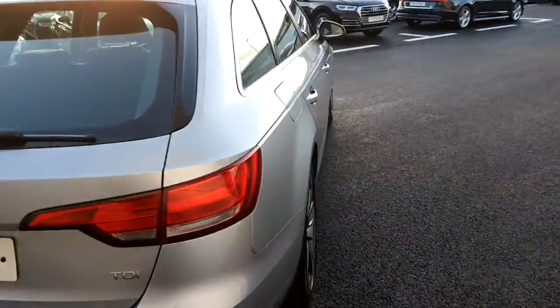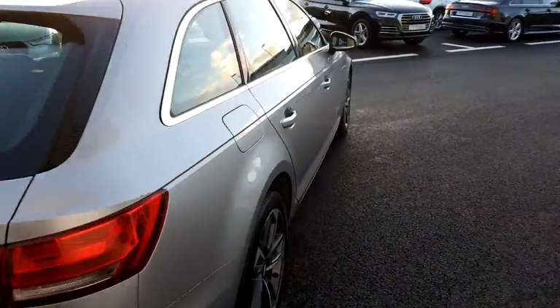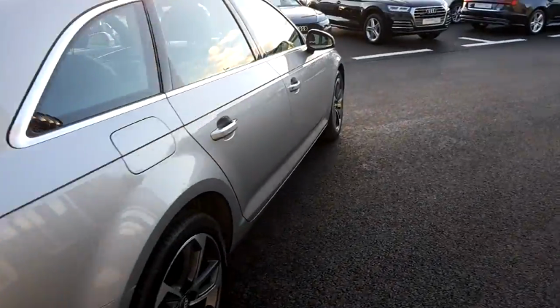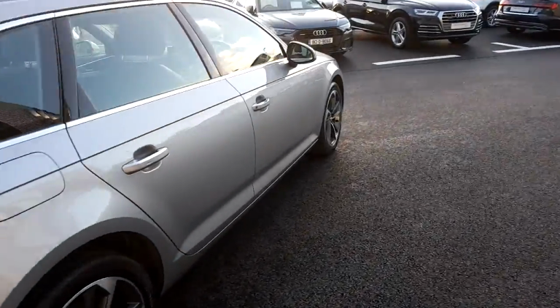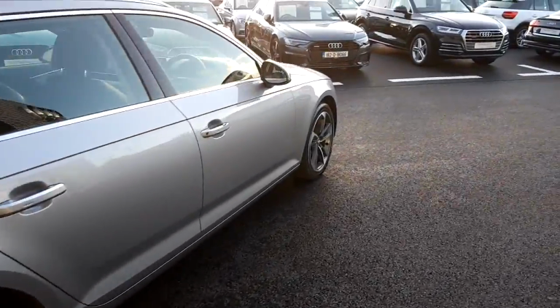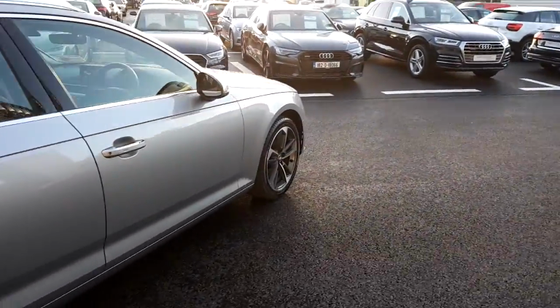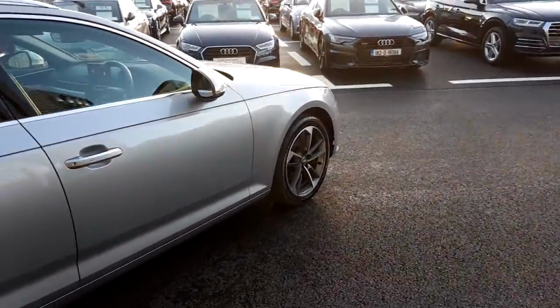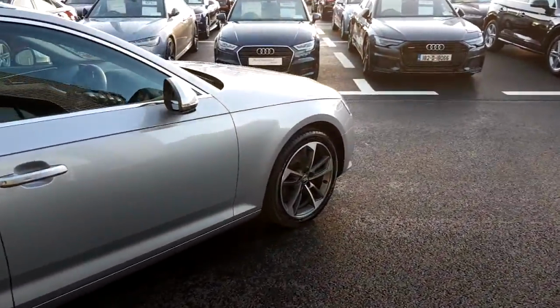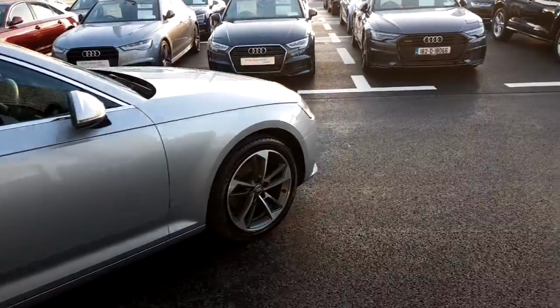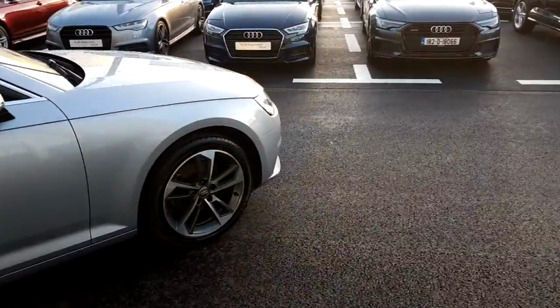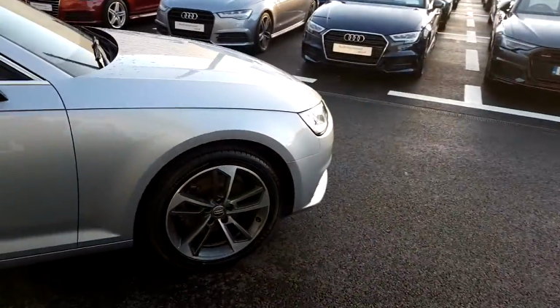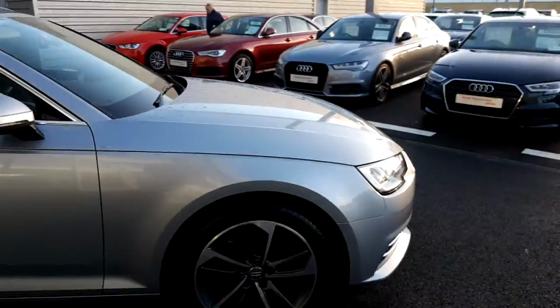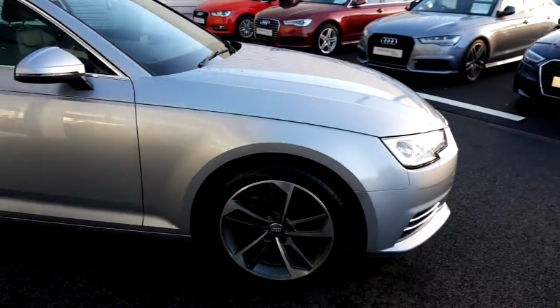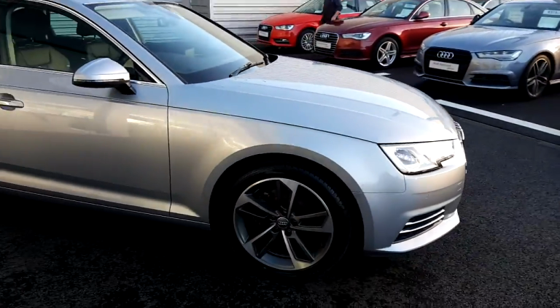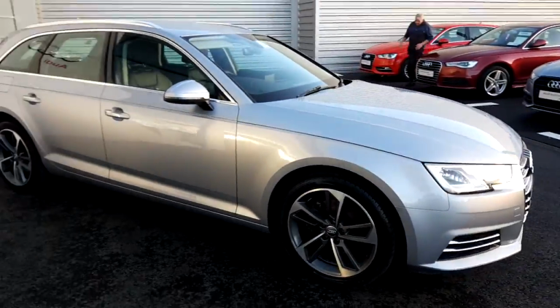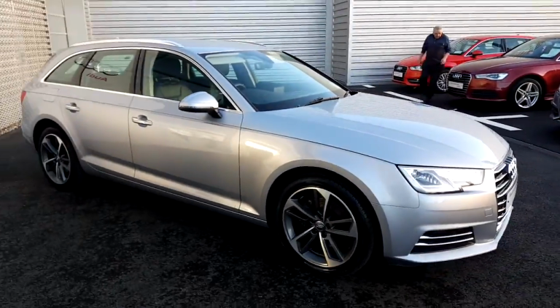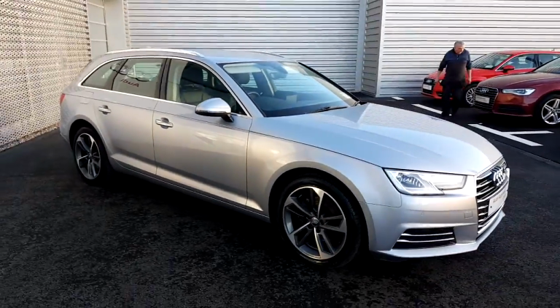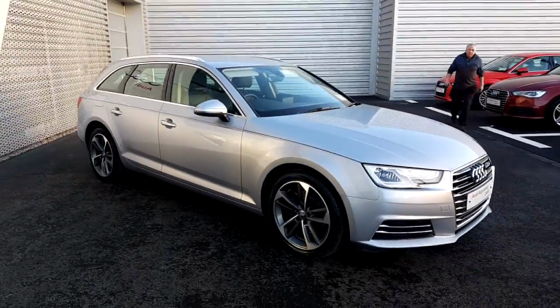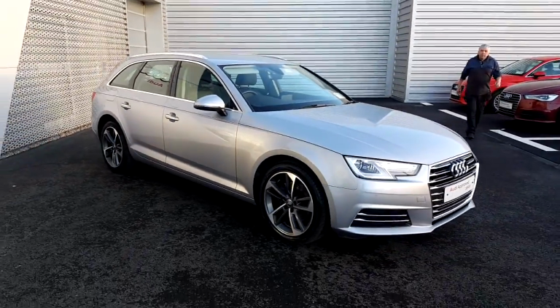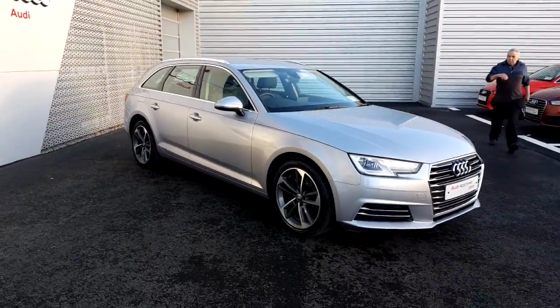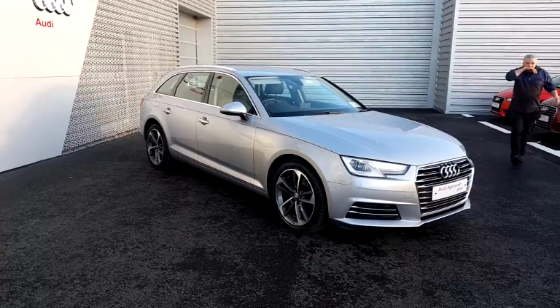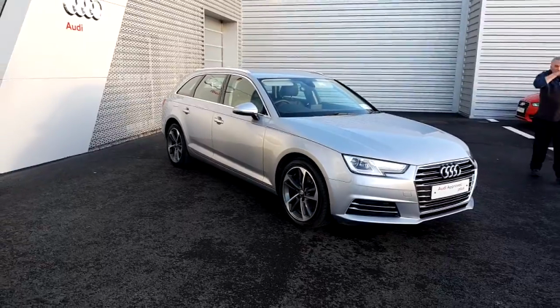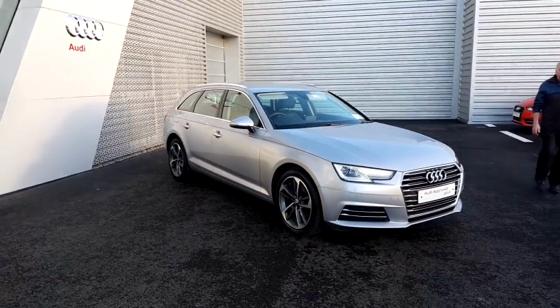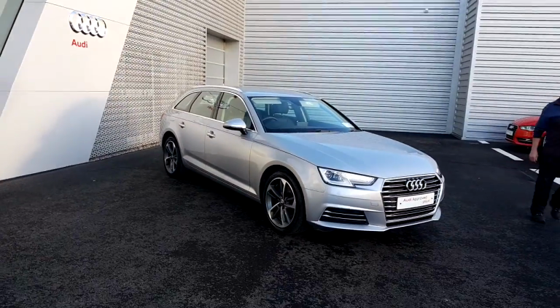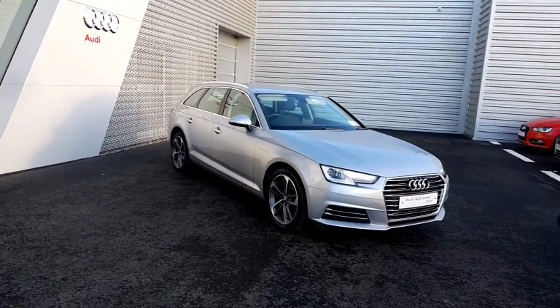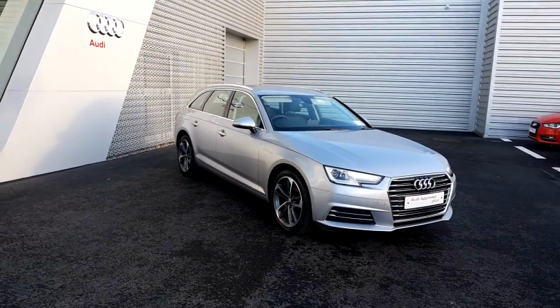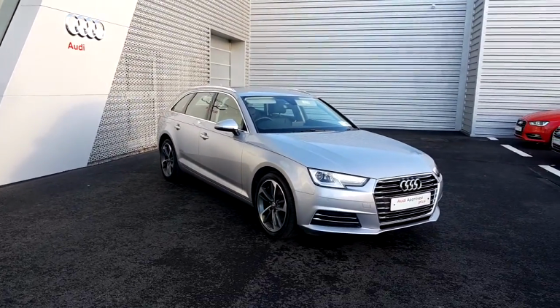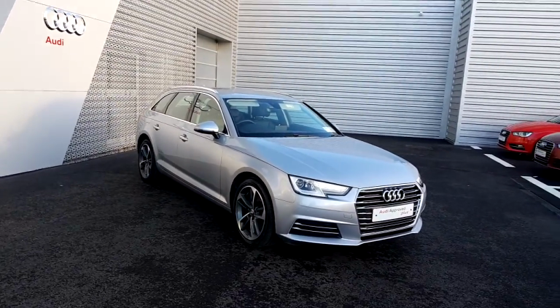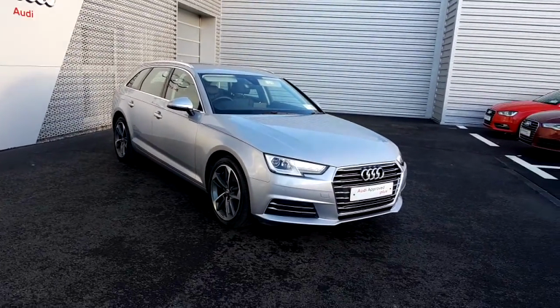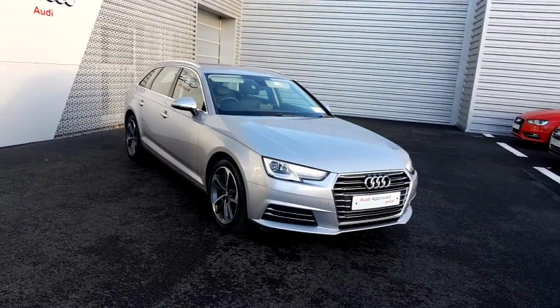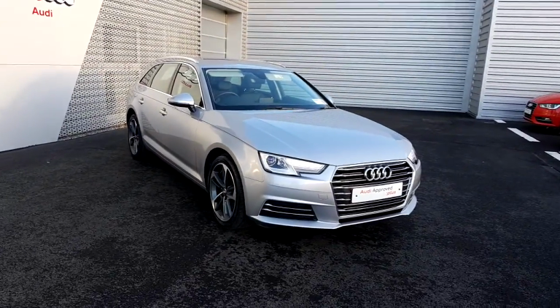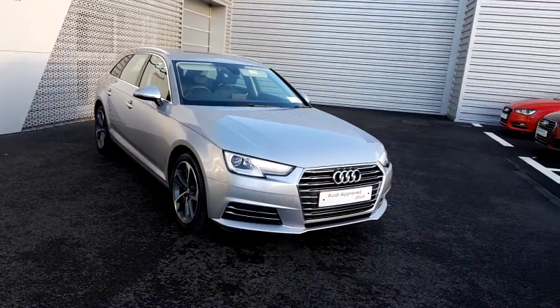This A4 Avant has 25,000 kilometres on its clock, comes with the remainder of a three-year manufacturer's warranty with roadside assistance, and offers service intervals of just 30,000 kilometres or two years.